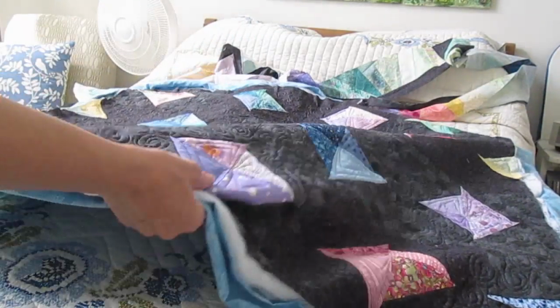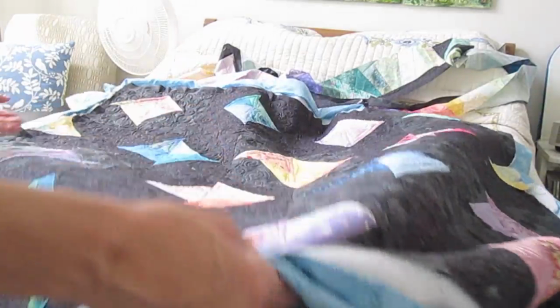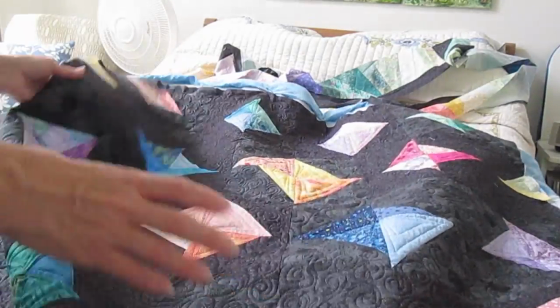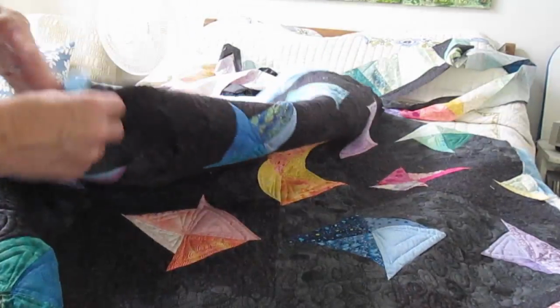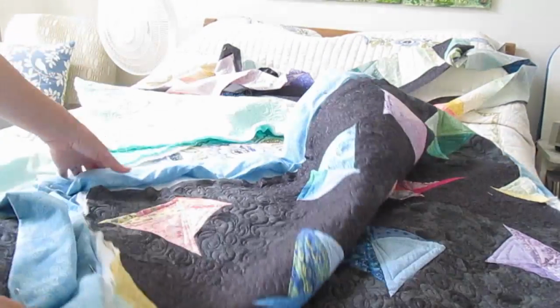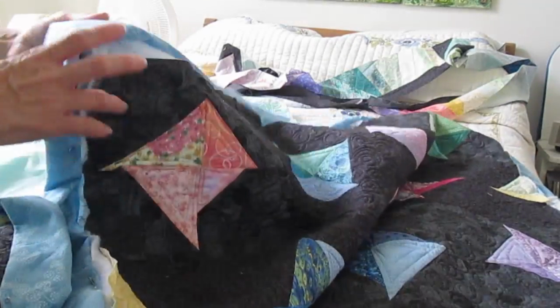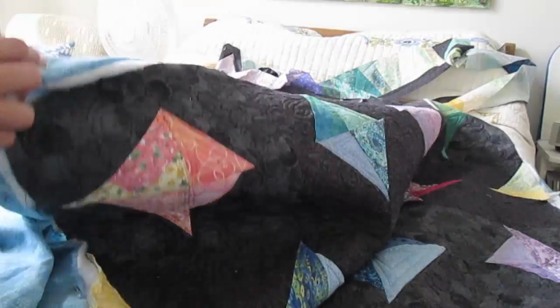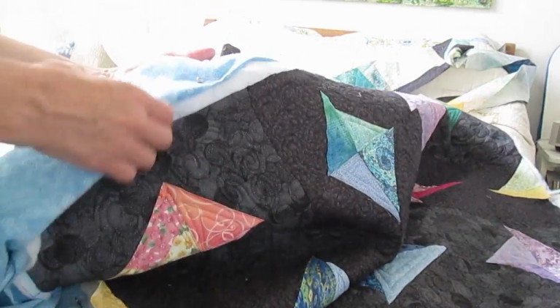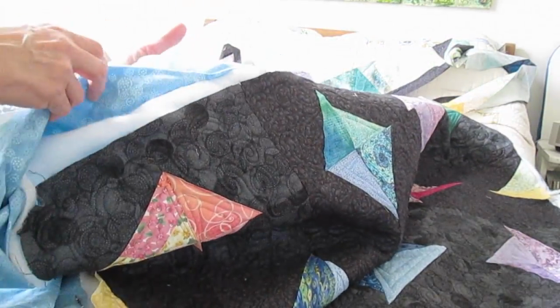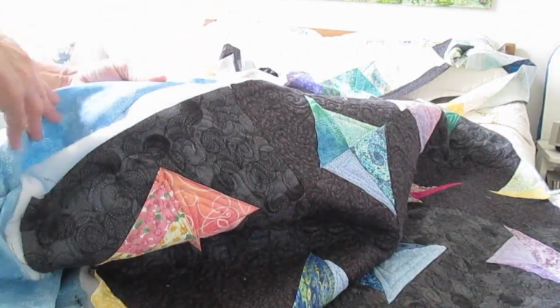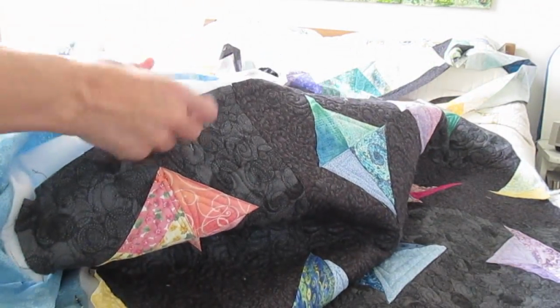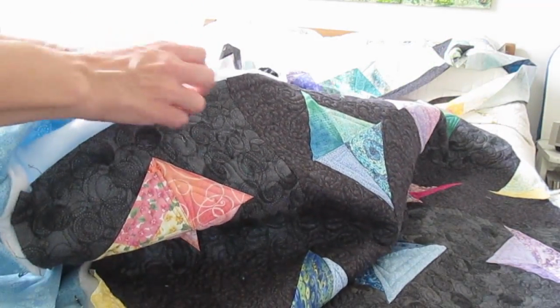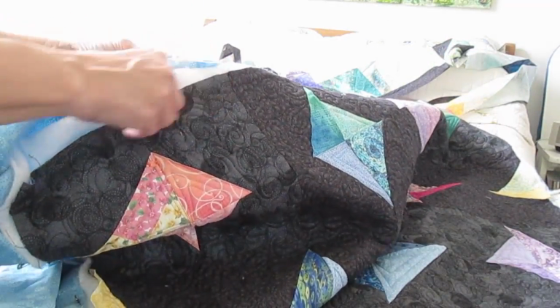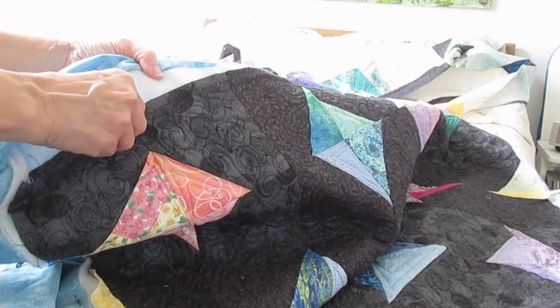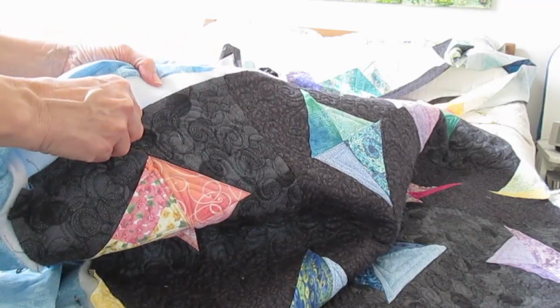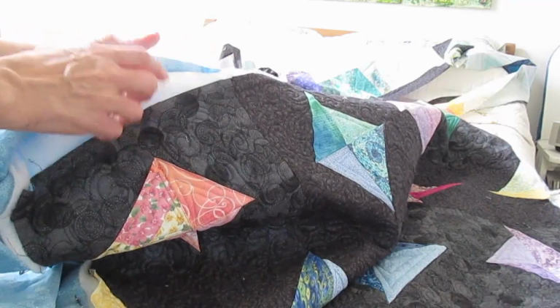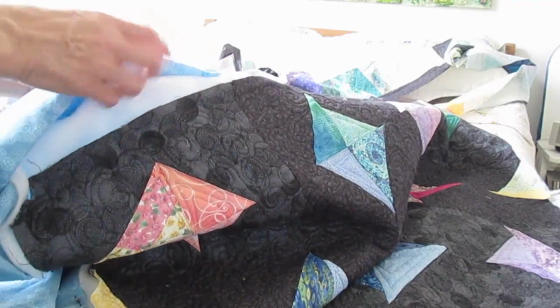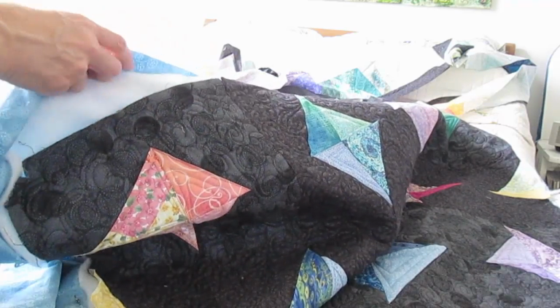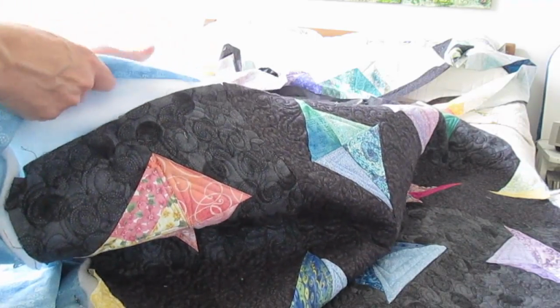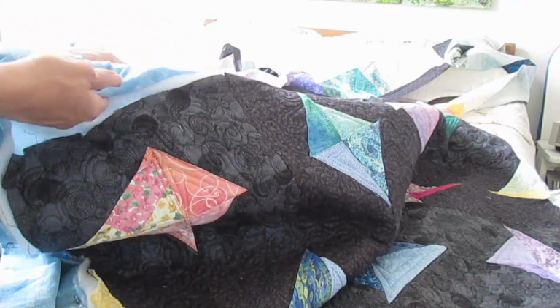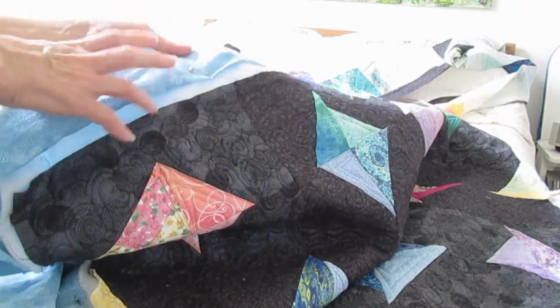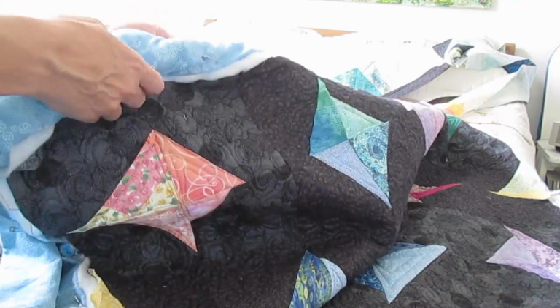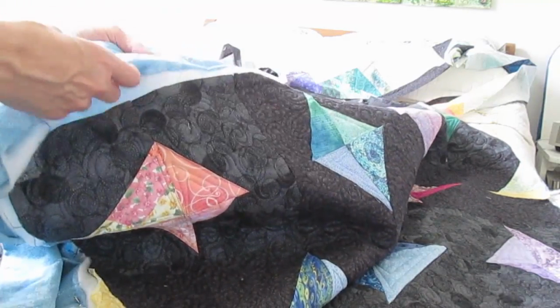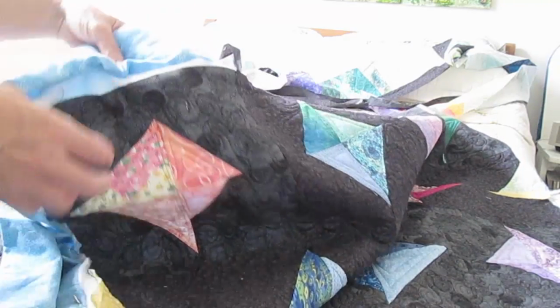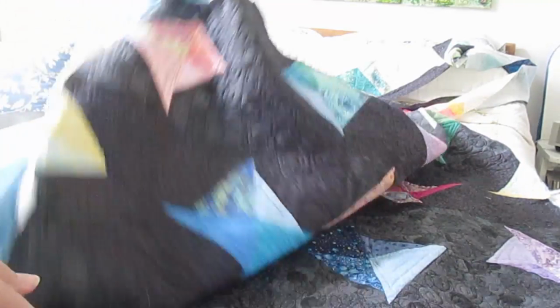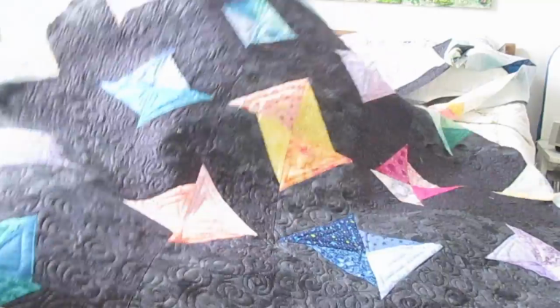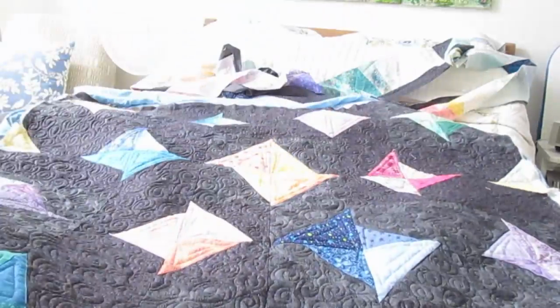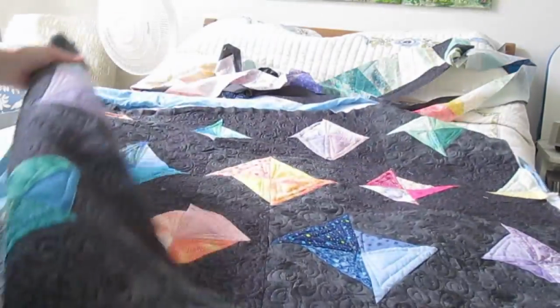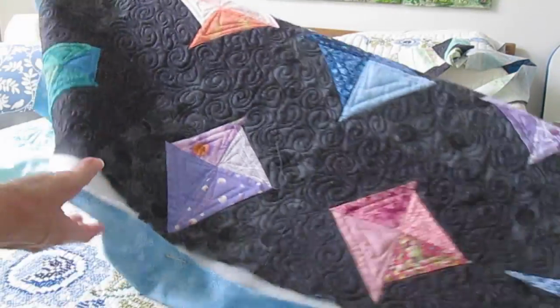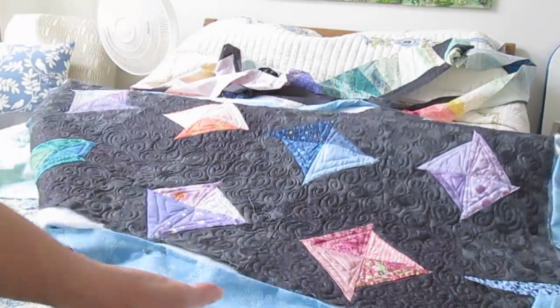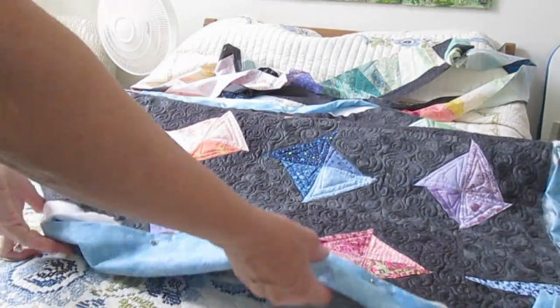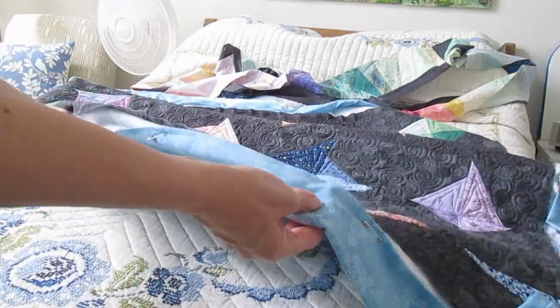On one end I even left the batting in place so all I had to do was sew the border on — and I definitely wouldn't do that again. With all that rolled up it was really aggravating at times when I was quilting.